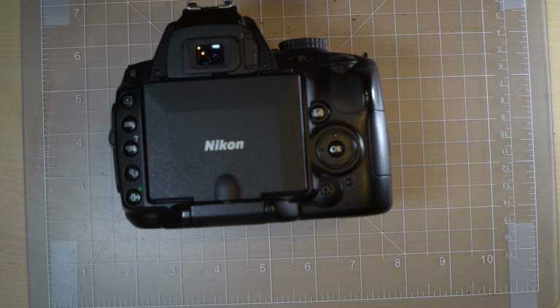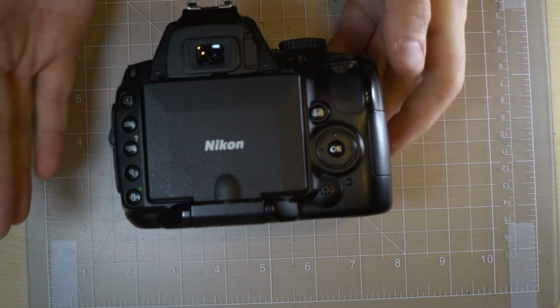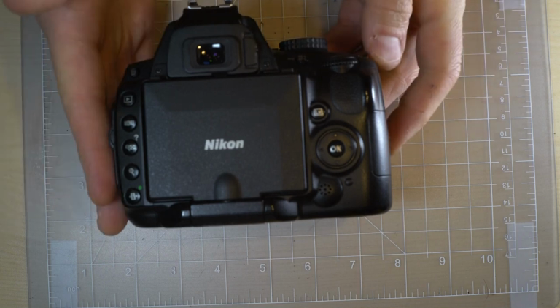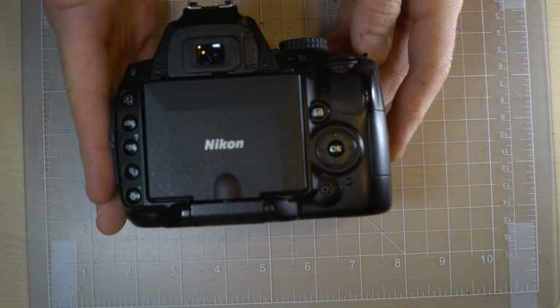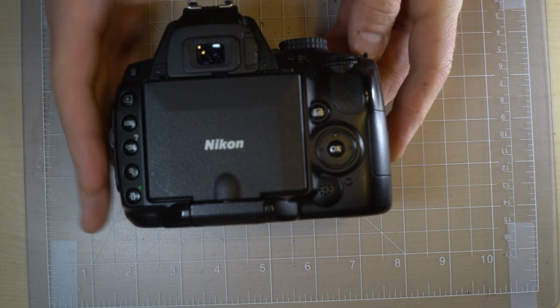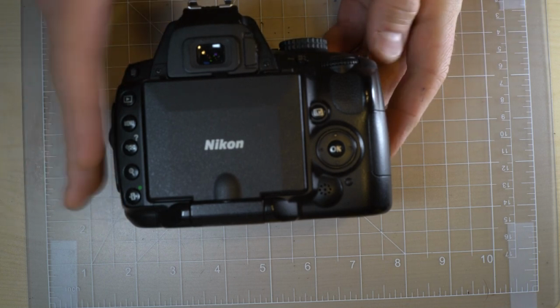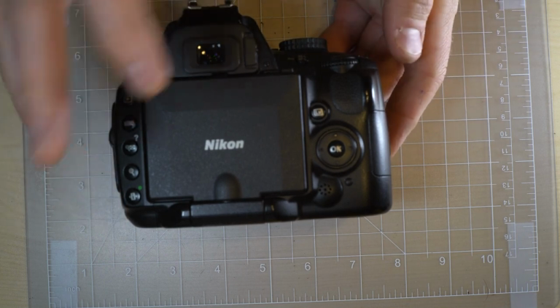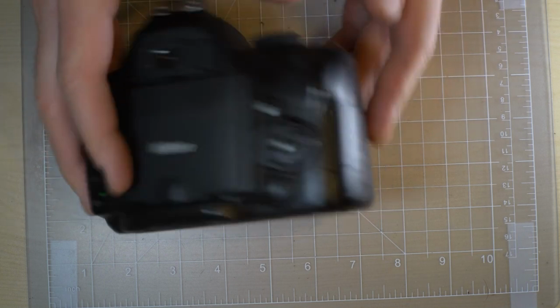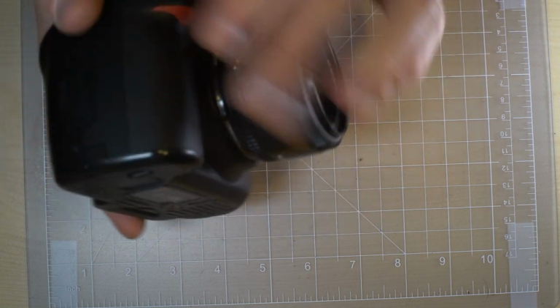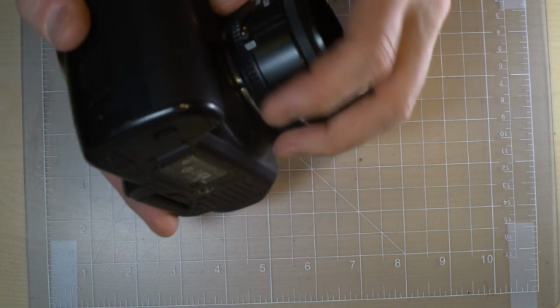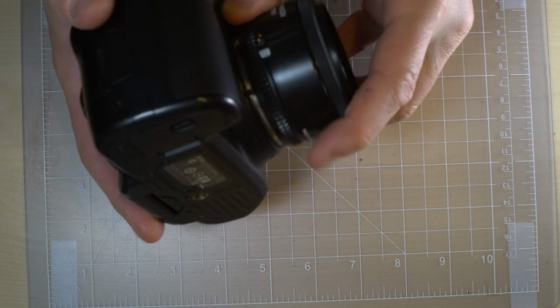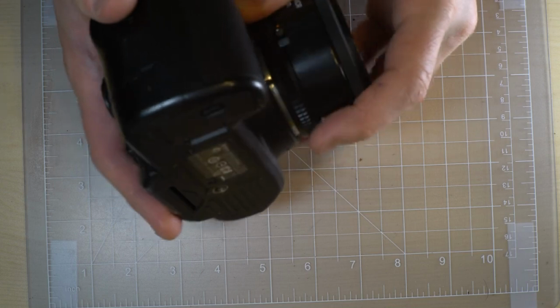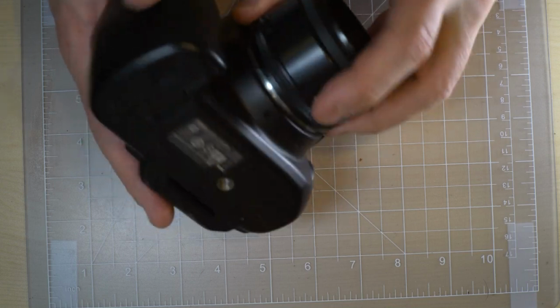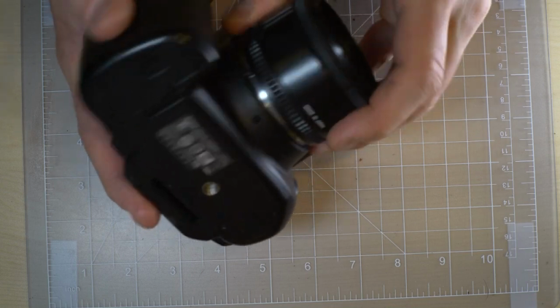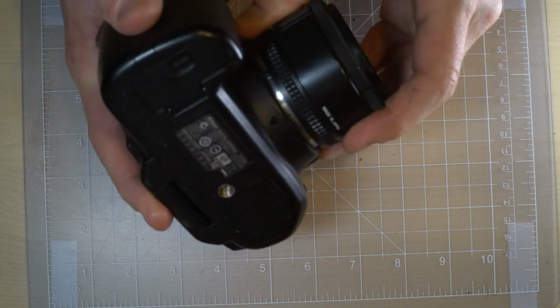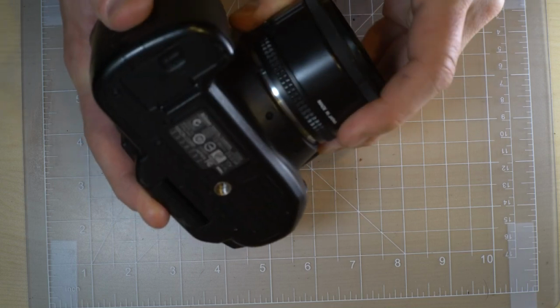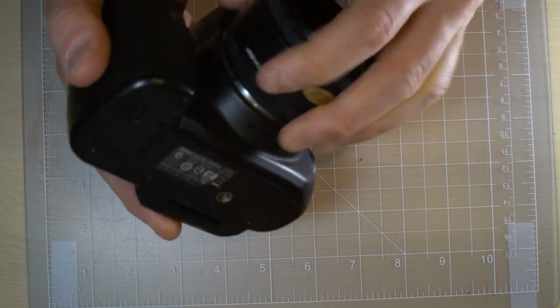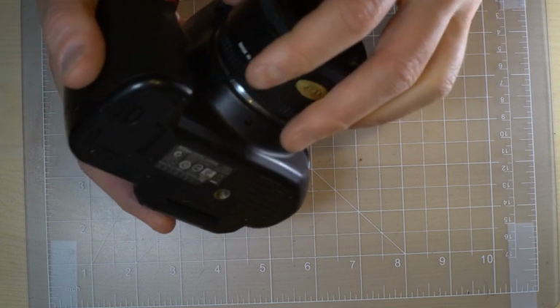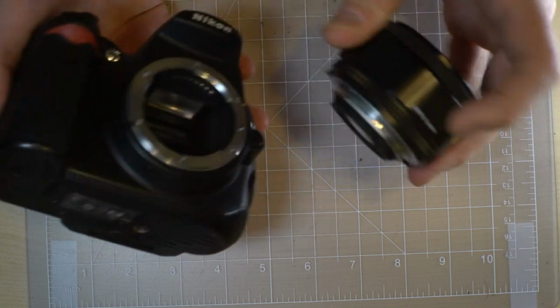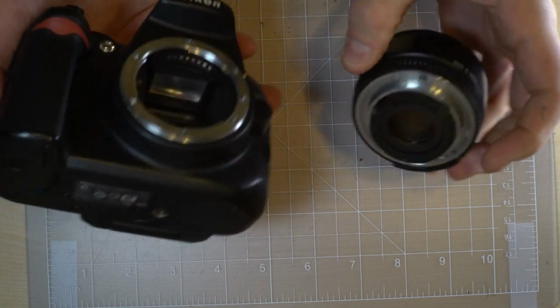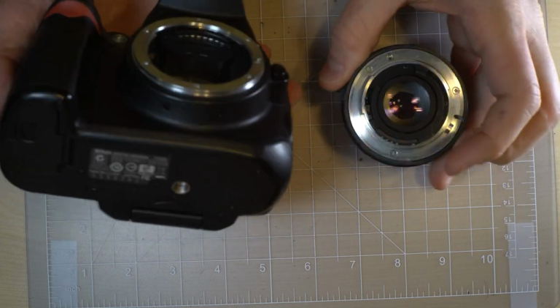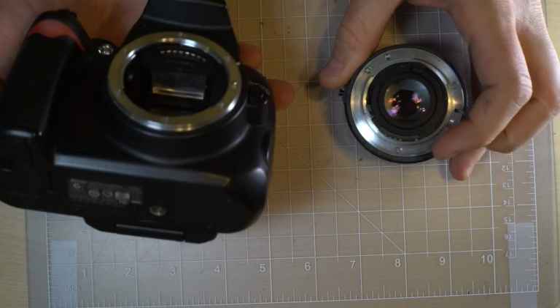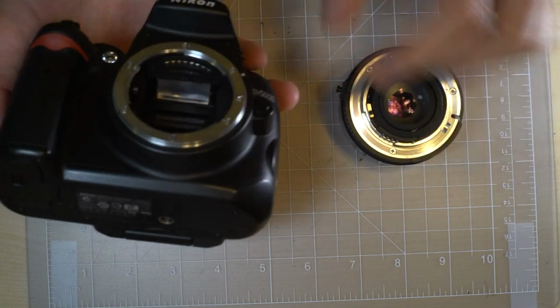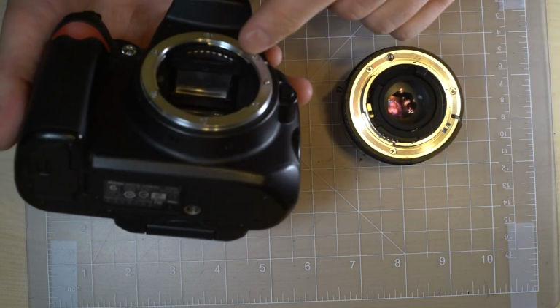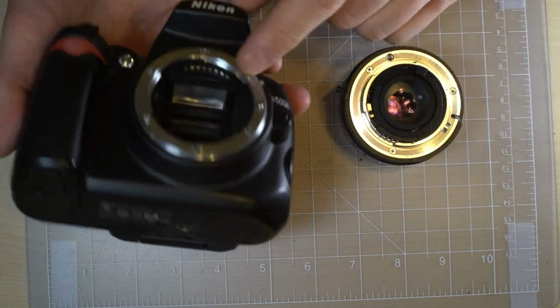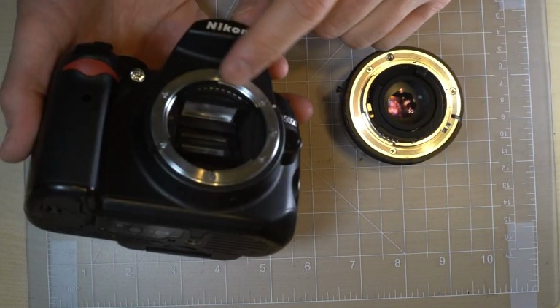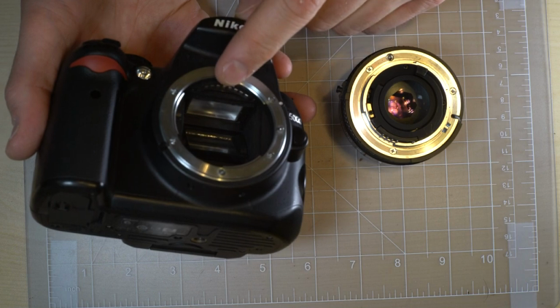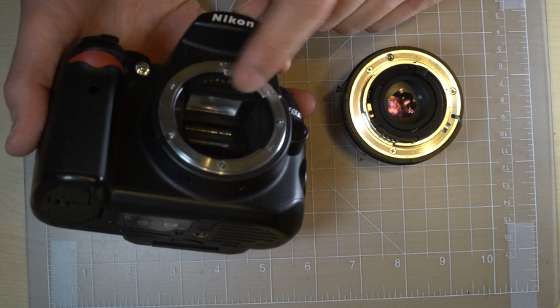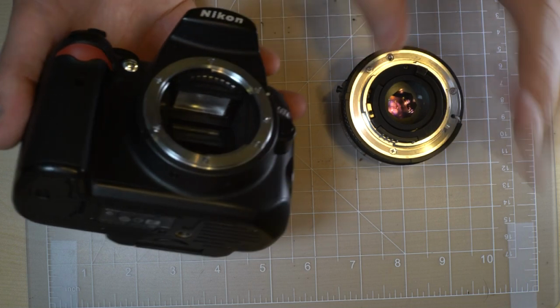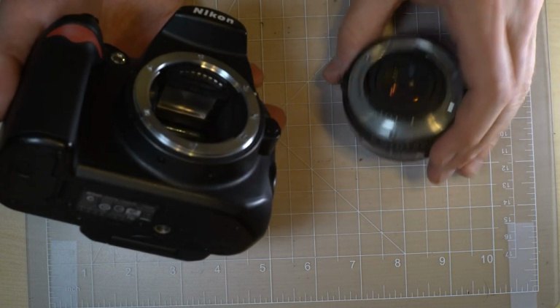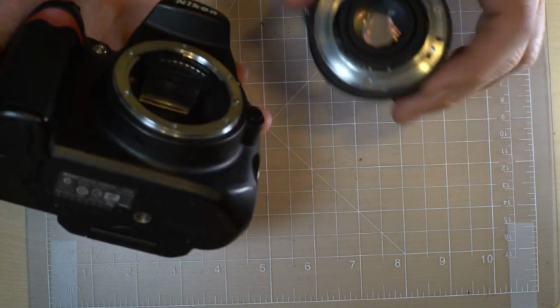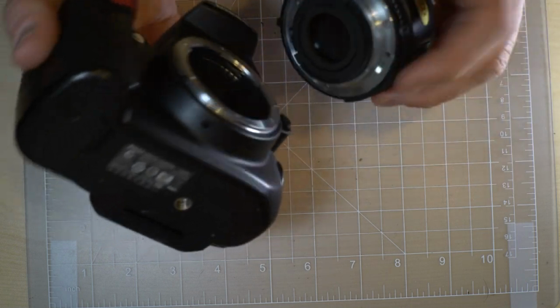It has a Nikon Type-B bright focusing screen with the autofocus points, center-weighted metering circle, and an optional framing grid. That's the focusing screen in there.